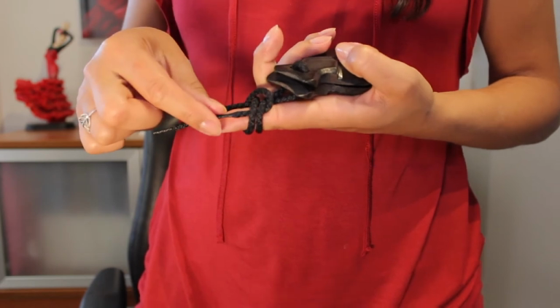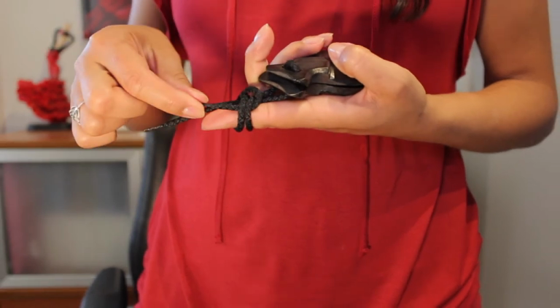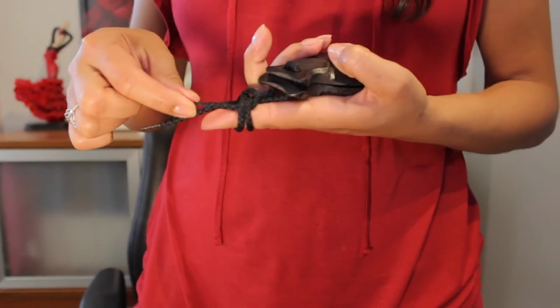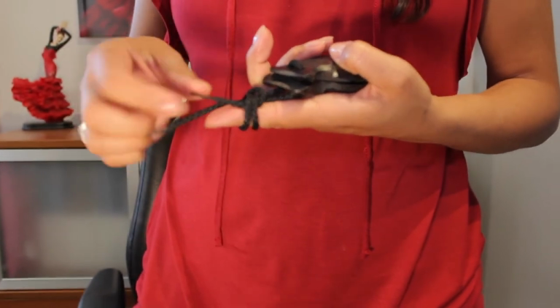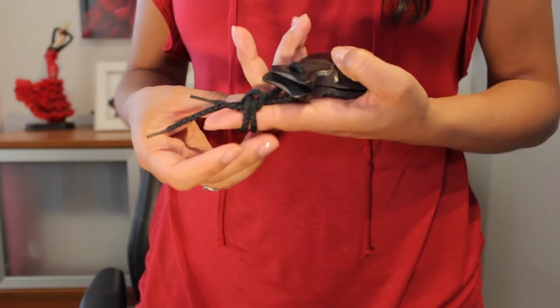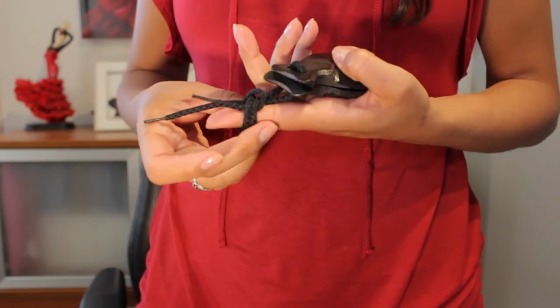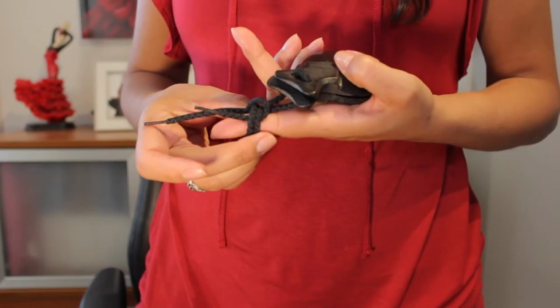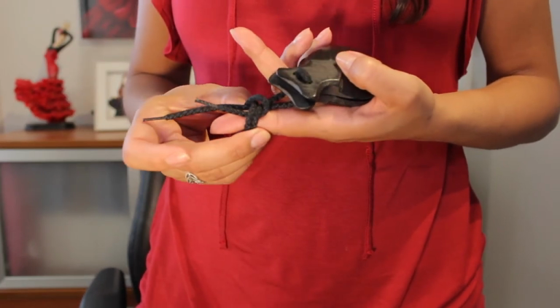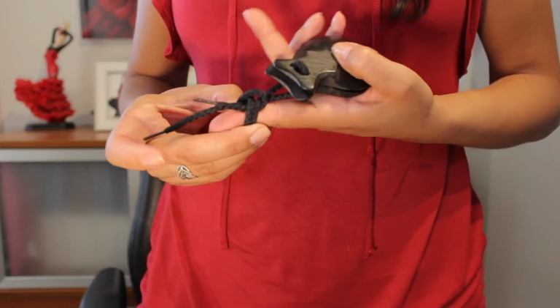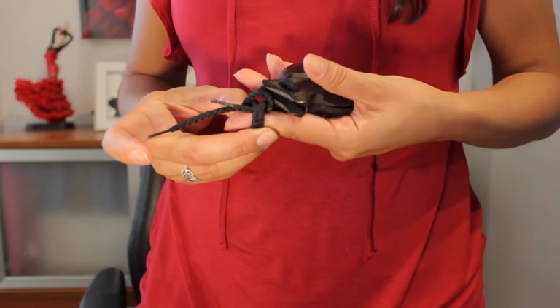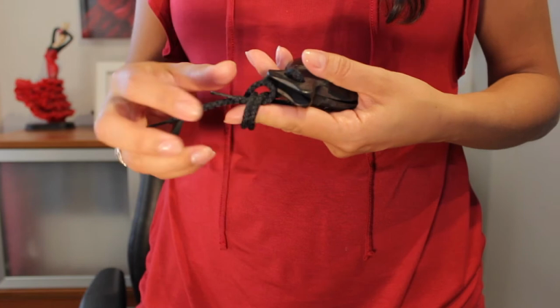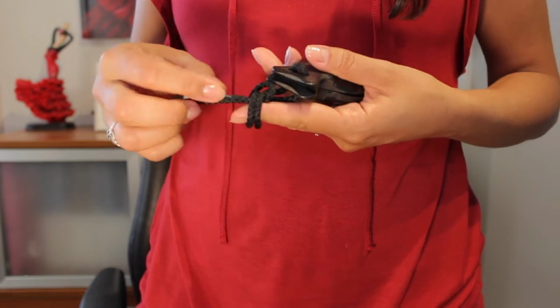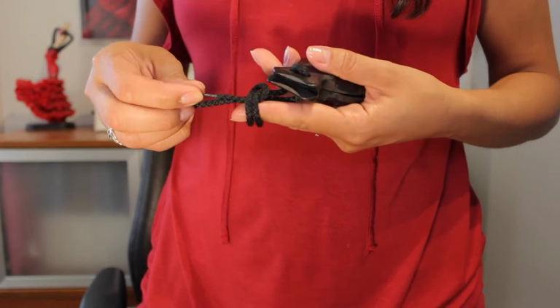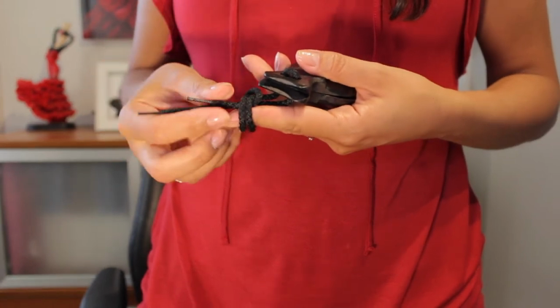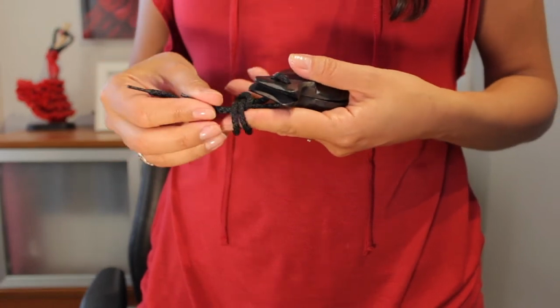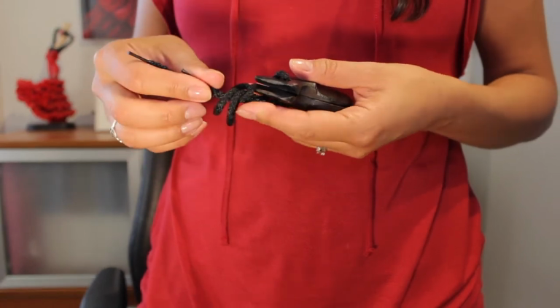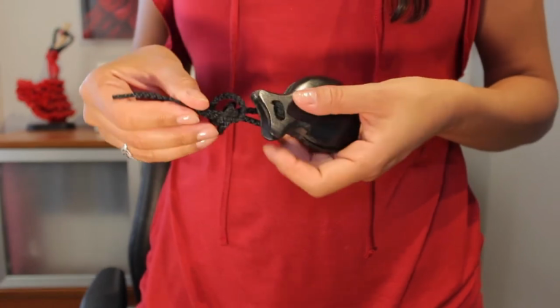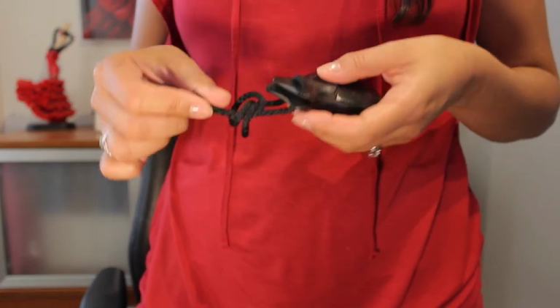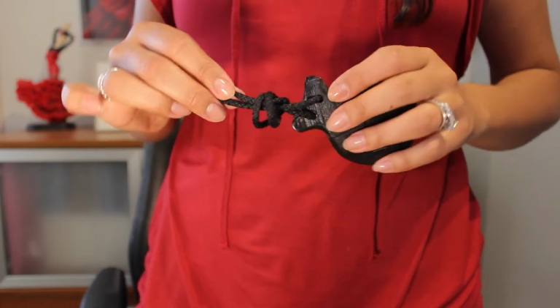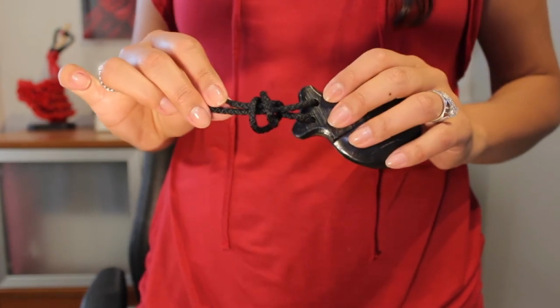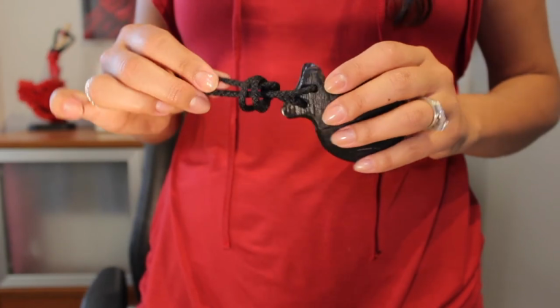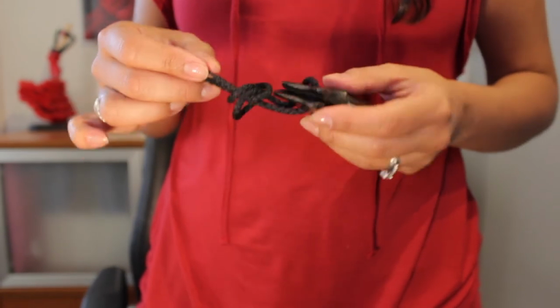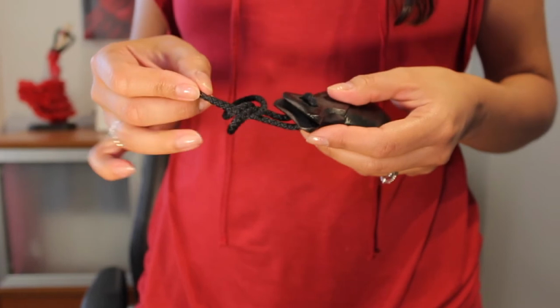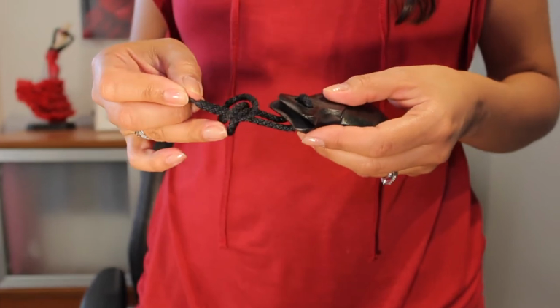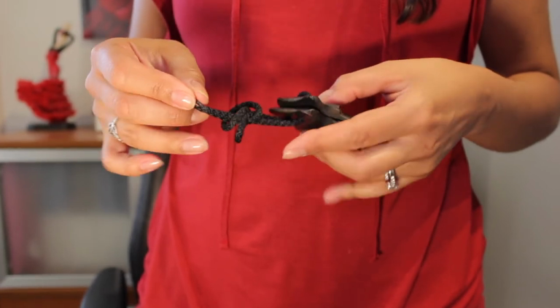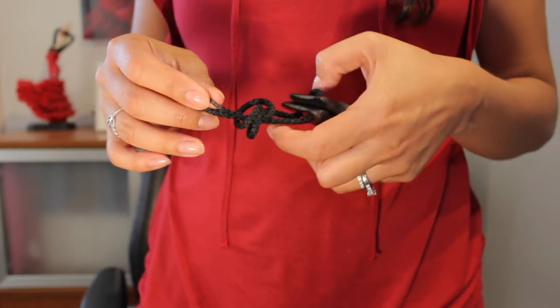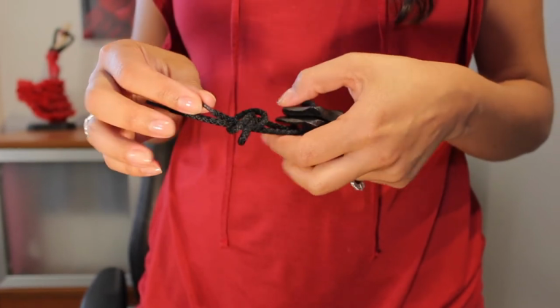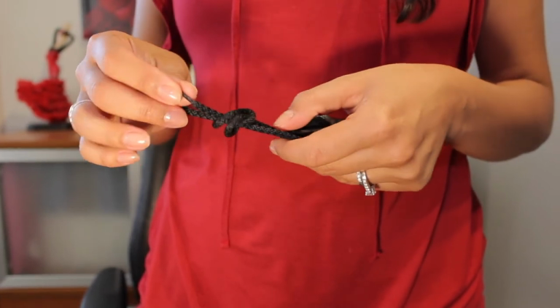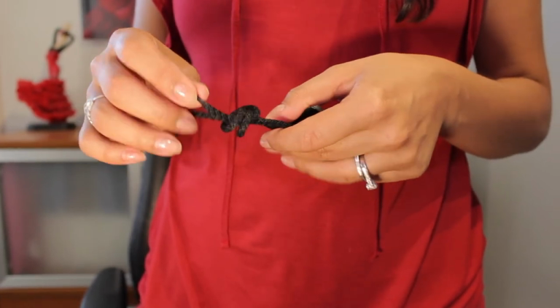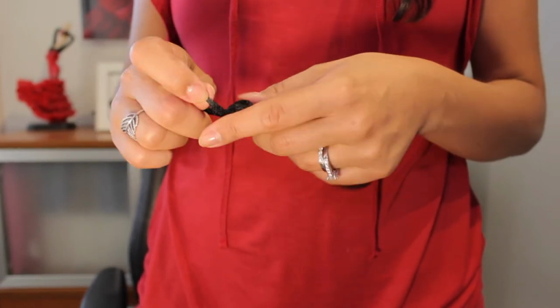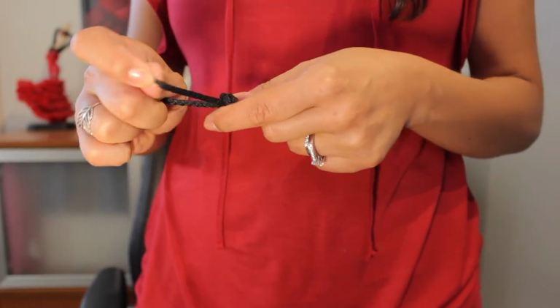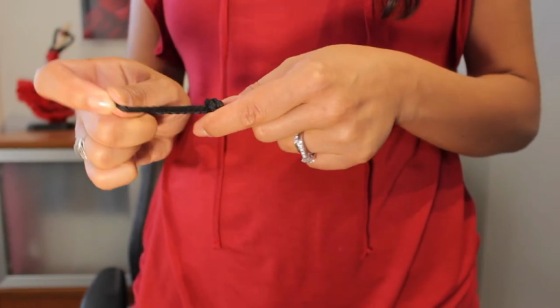After you have done this, you can remove your finger from the loop. This is how it should look like — it's going to be loose, so you have to pull the cord to tighten.